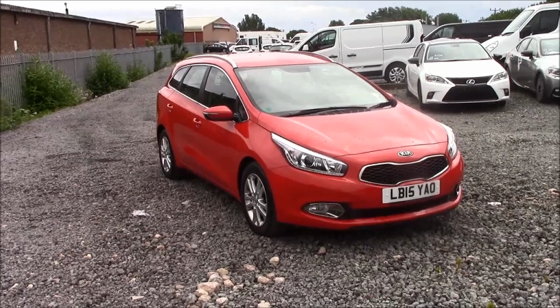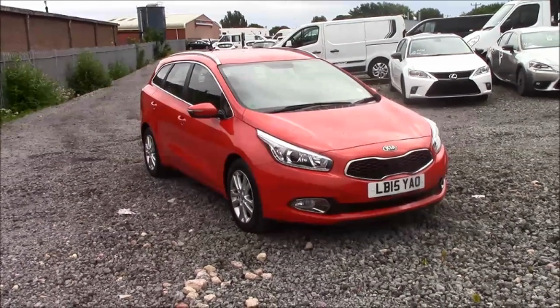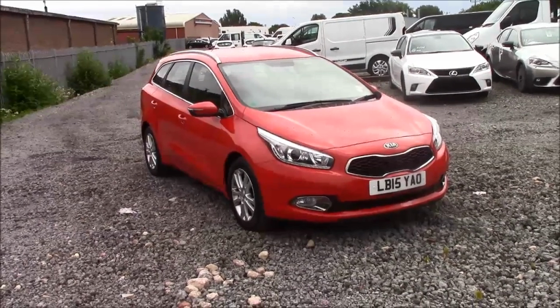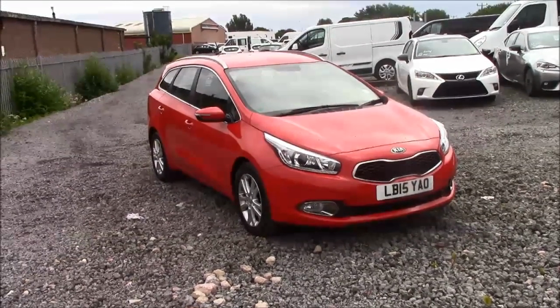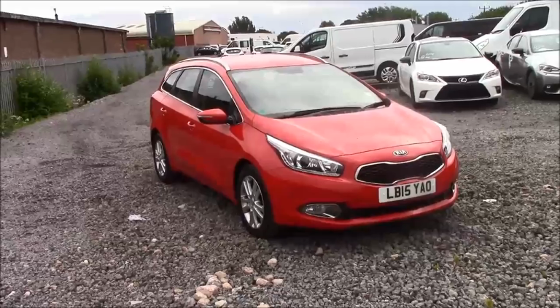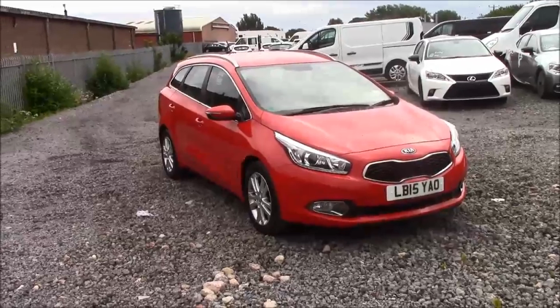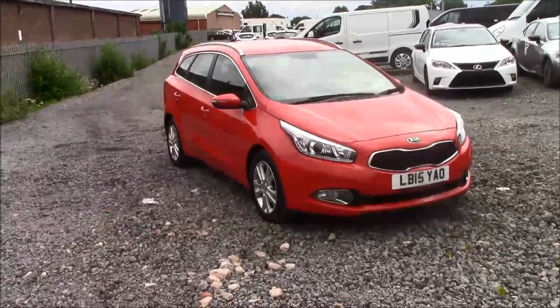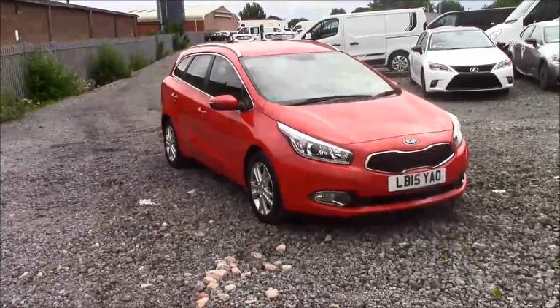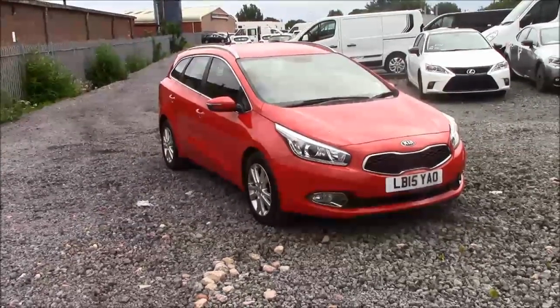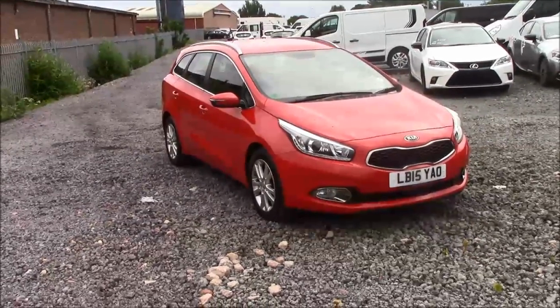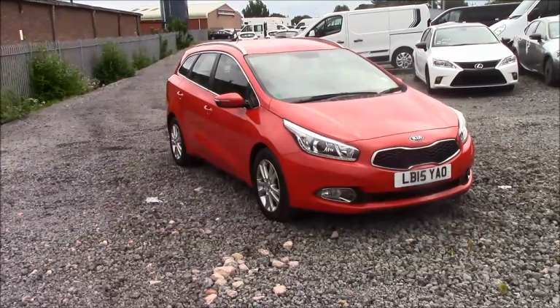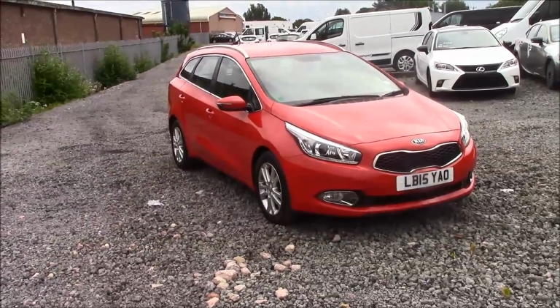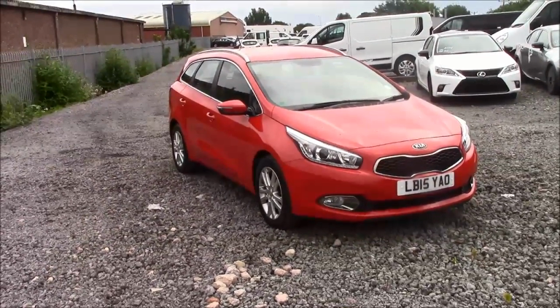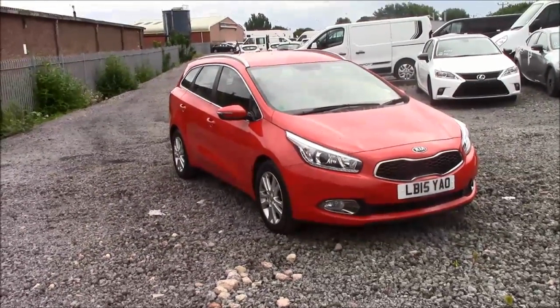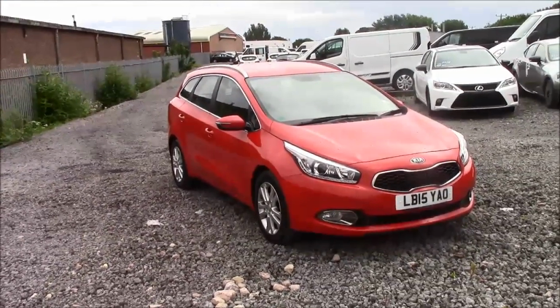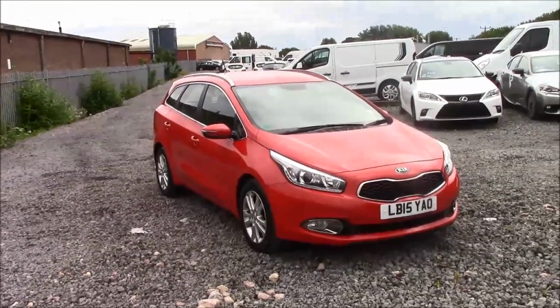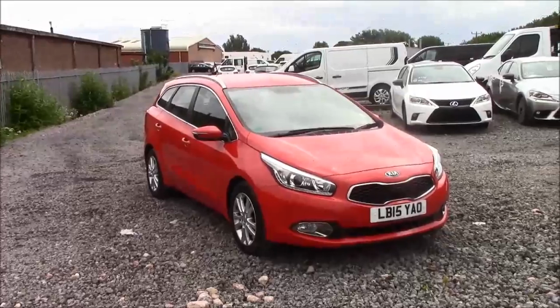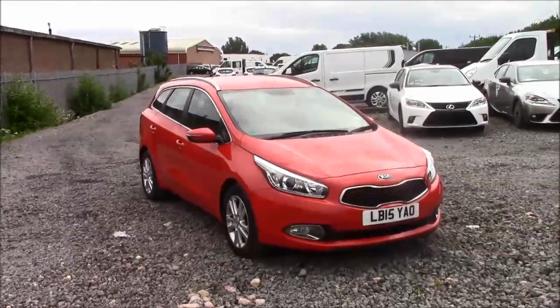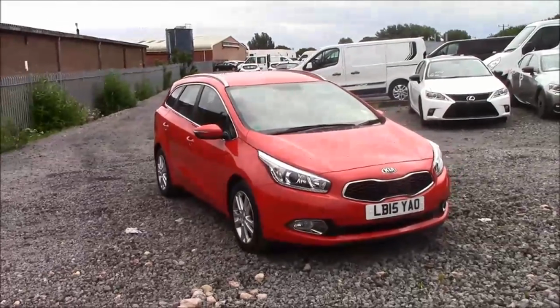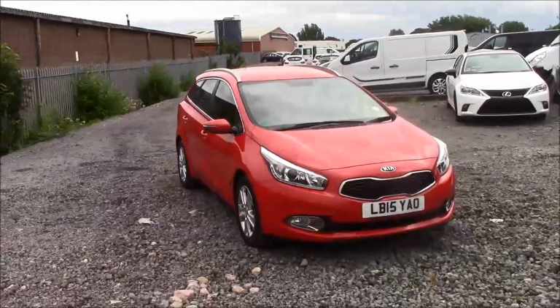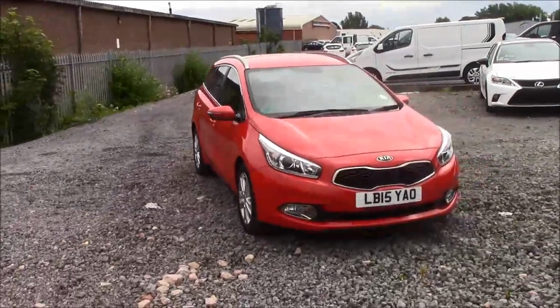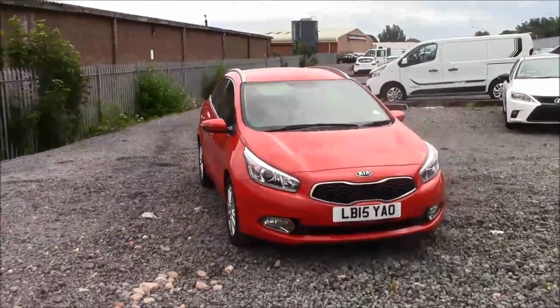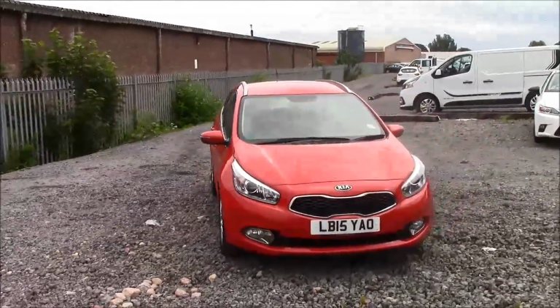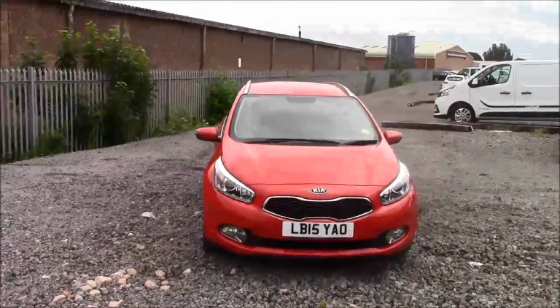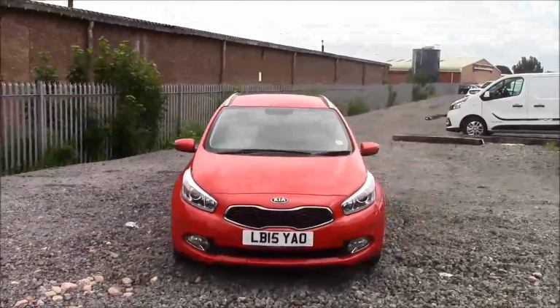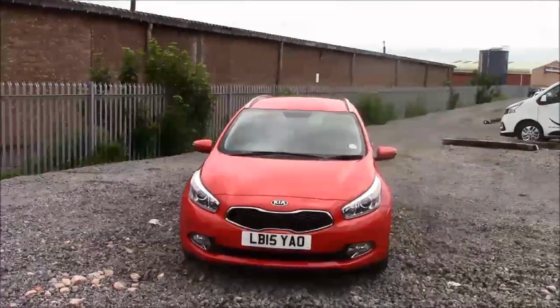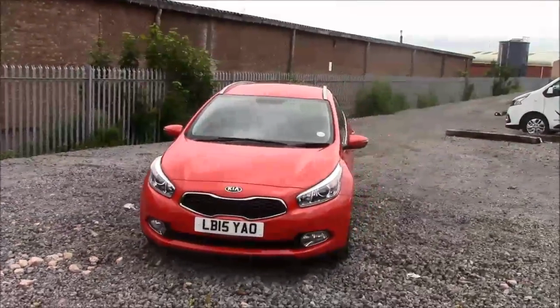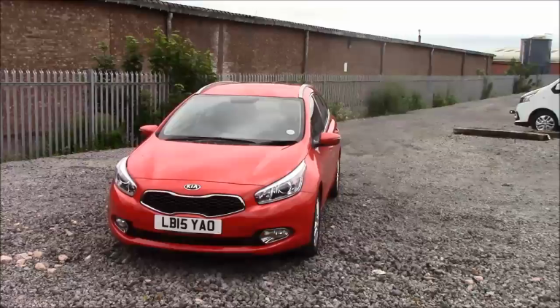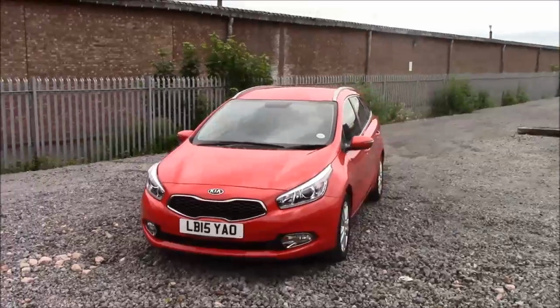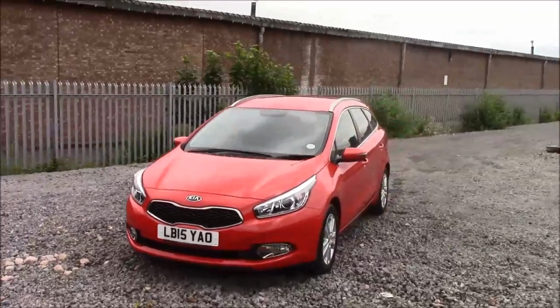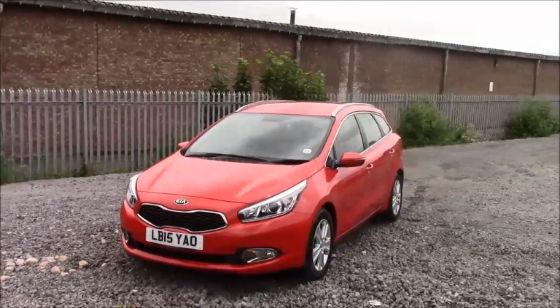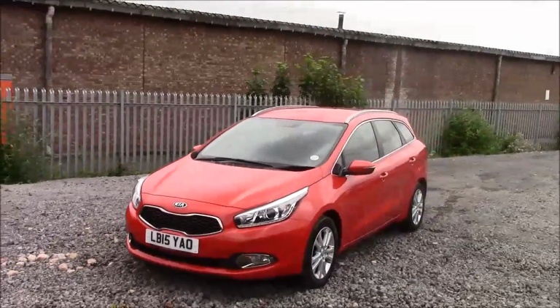Welcome to Wessex Garages here on Penarth Road in Cardiff. Today we have for you a Kia Ceed CRDI2 Eco Dynamics. This car comes in red and has a diesel manual. I'm going to be giving you a tour of this vehicle today, but for more information or further specifications please don't hesitate to click on the link in the video.